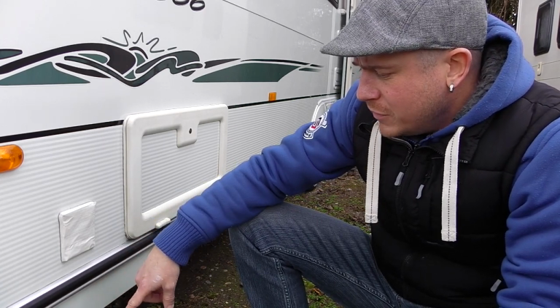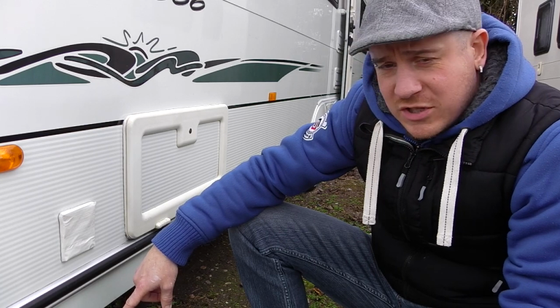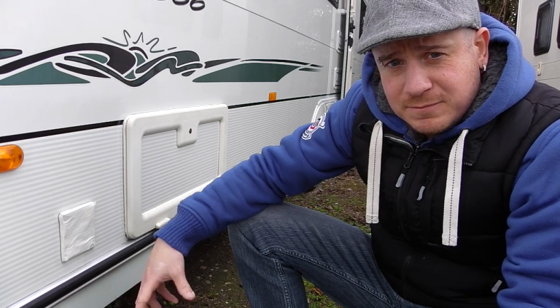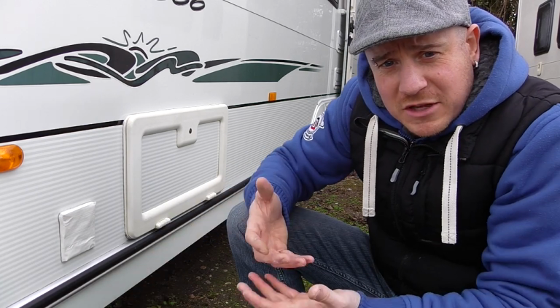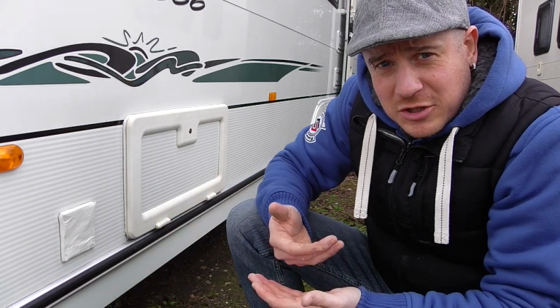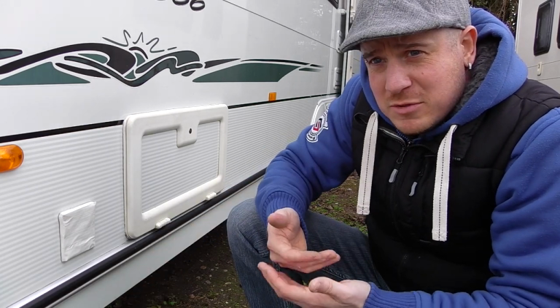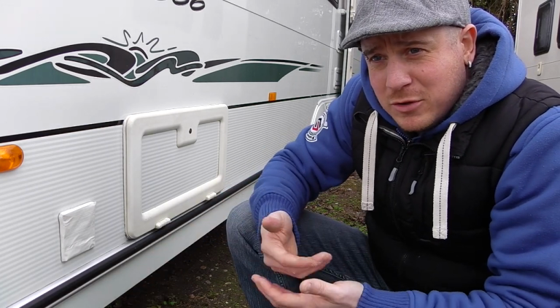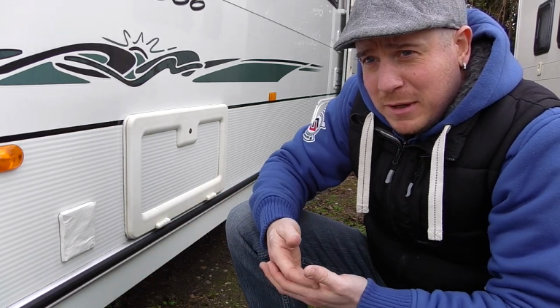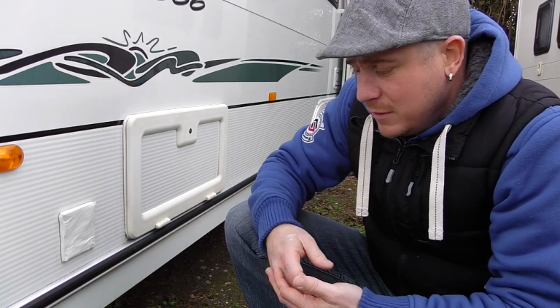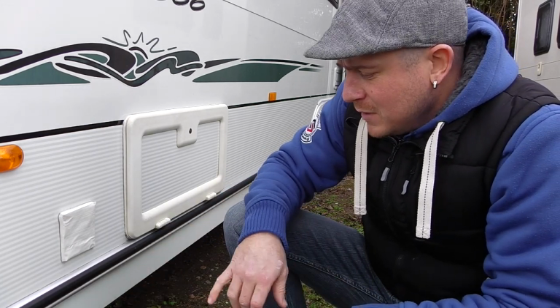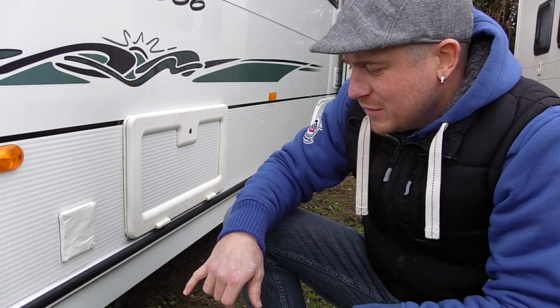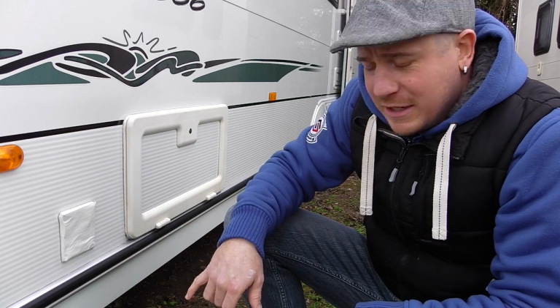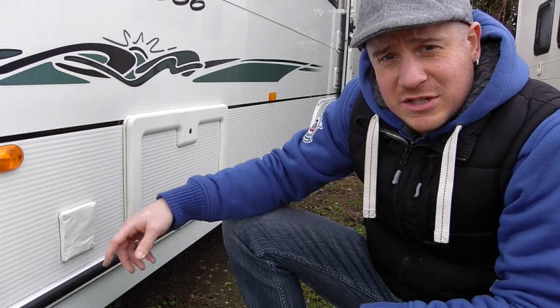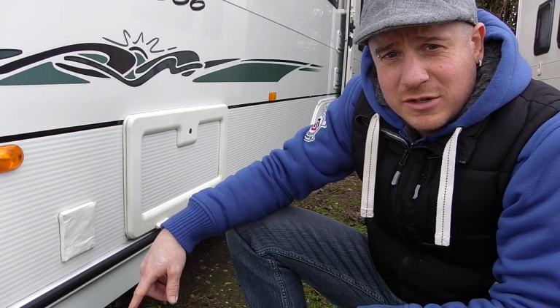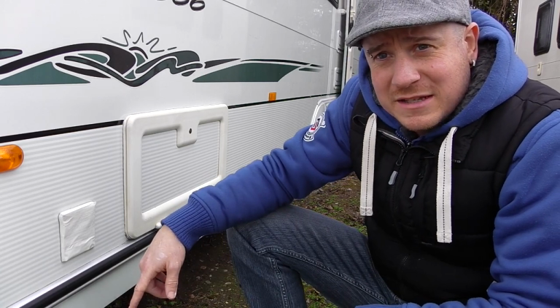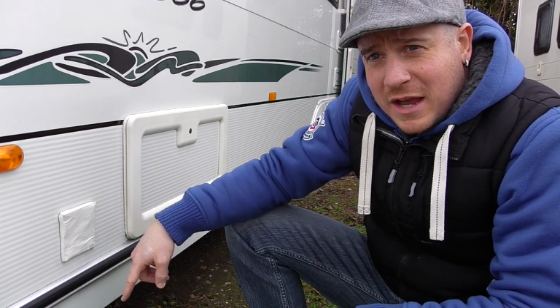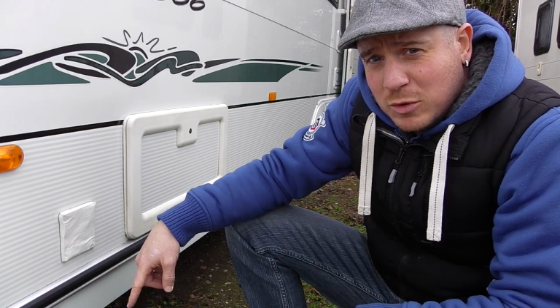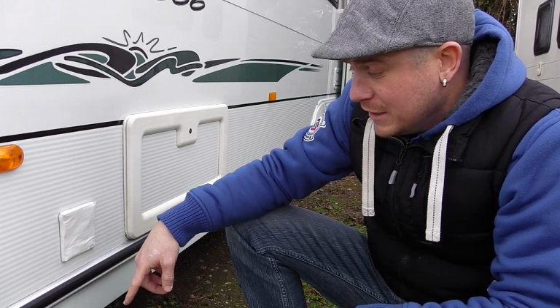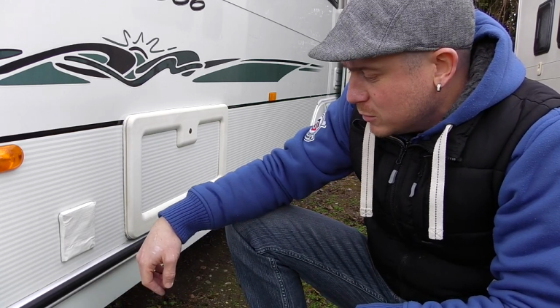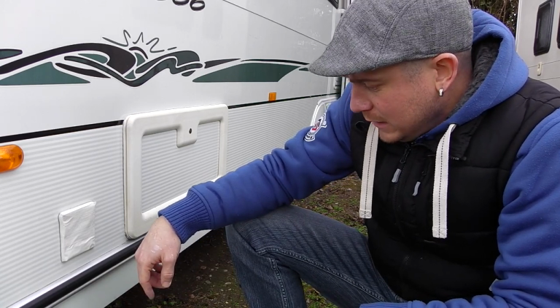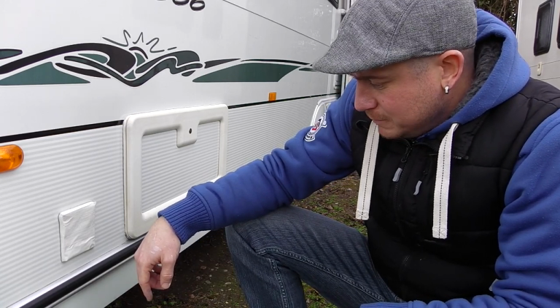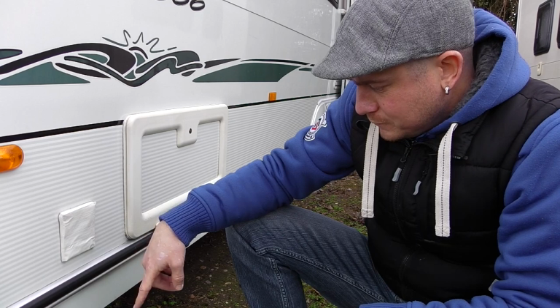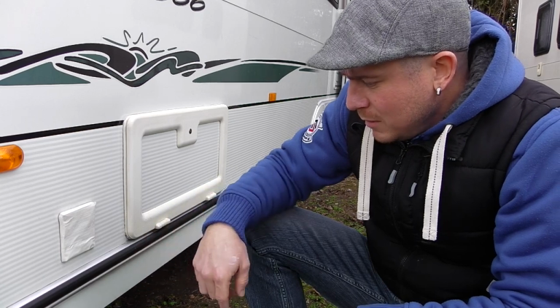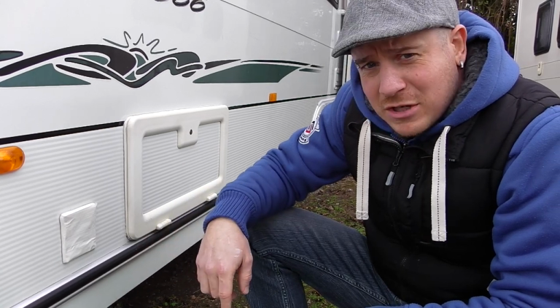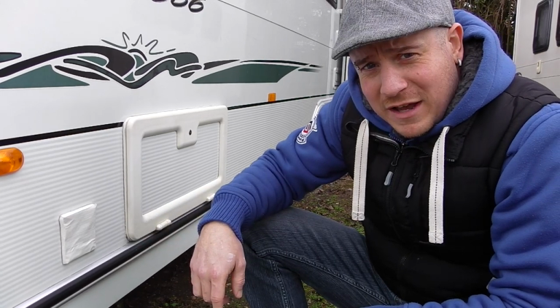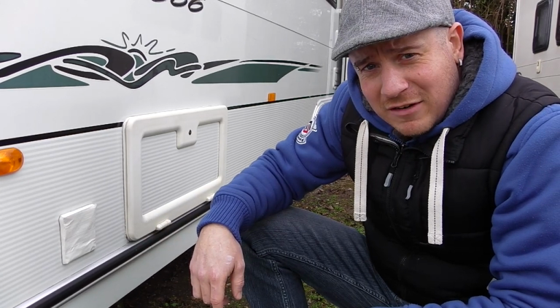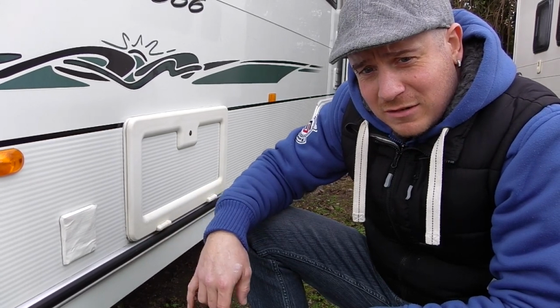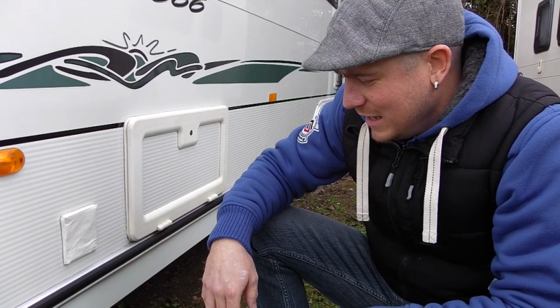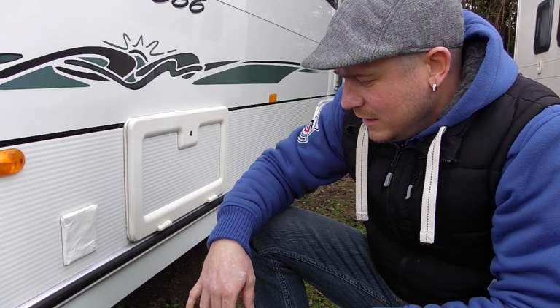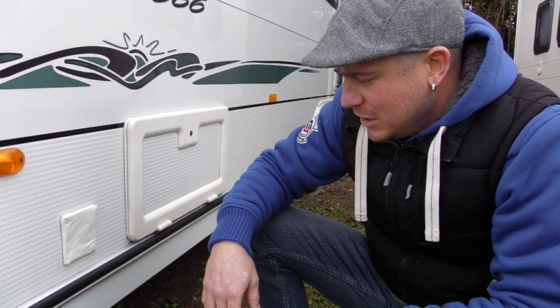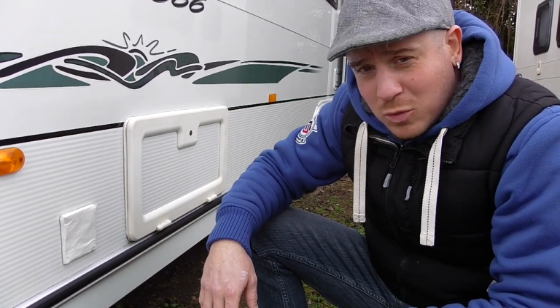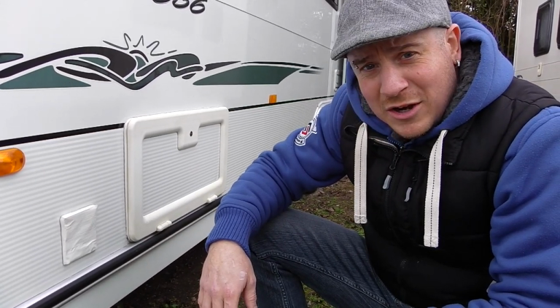The corner steadies — you have these pads on the bottom of them, some people use them, some people don't. I'm a bit of a sucker when it comes to the steadies; I use the pads and I use a wooden block underneath them as well. But the ones that are on my van are absolutely tatty, rubbish, old and odd.